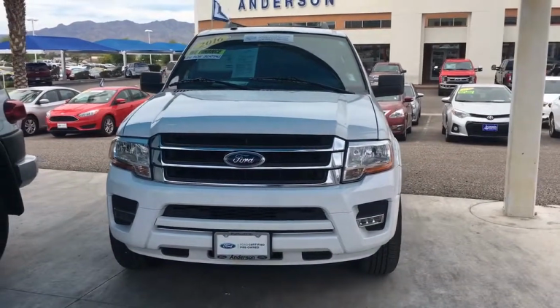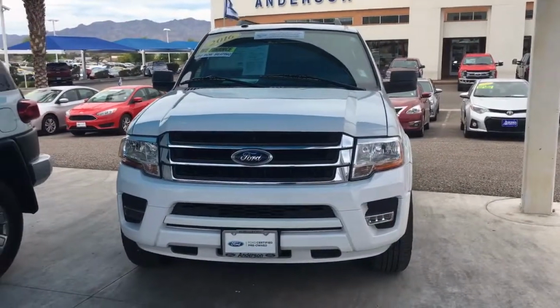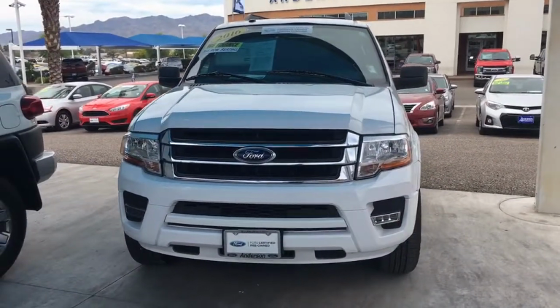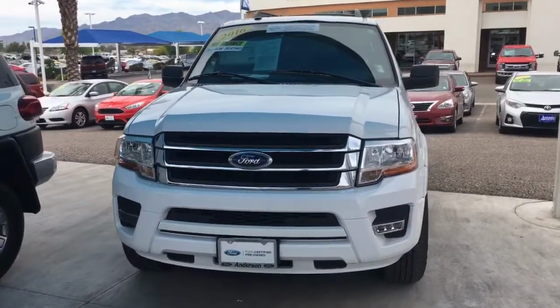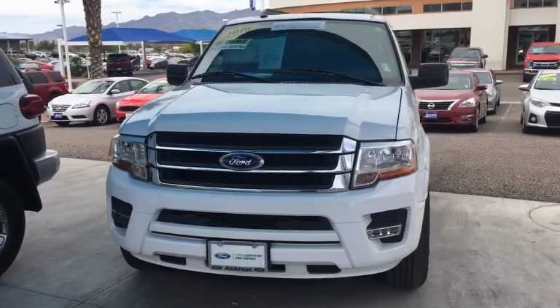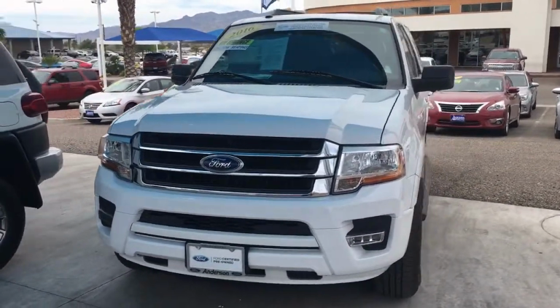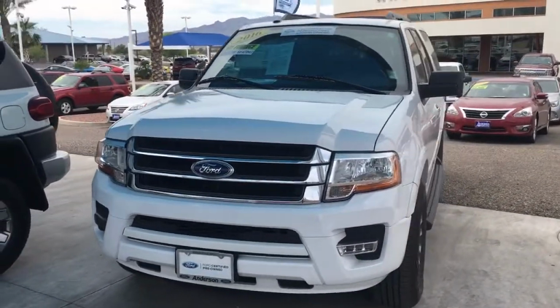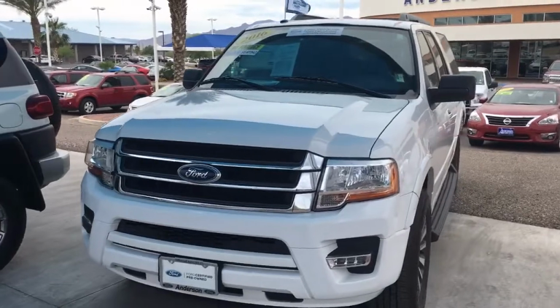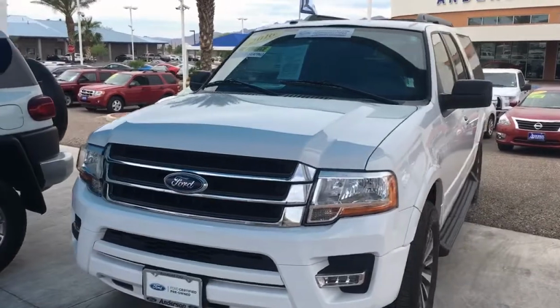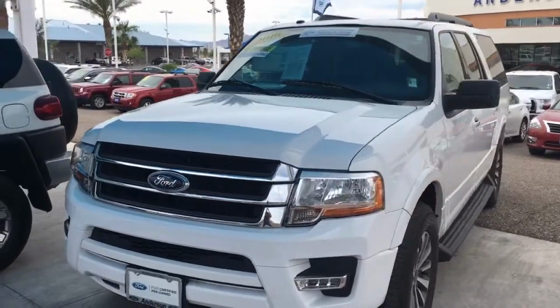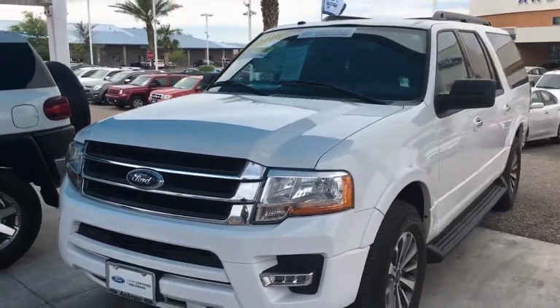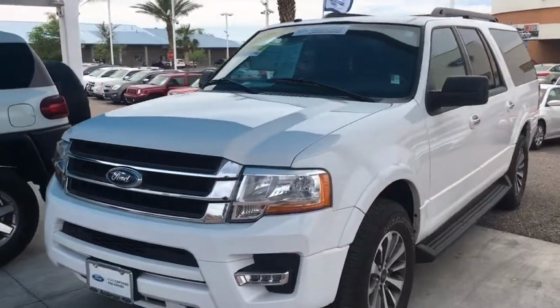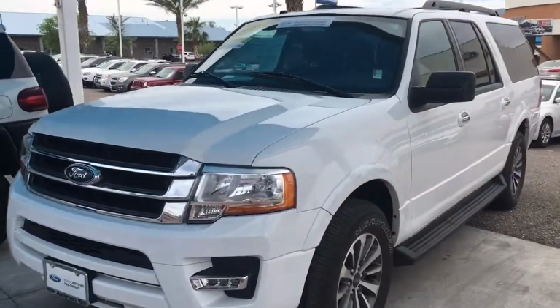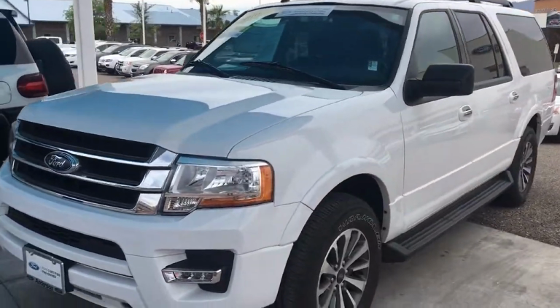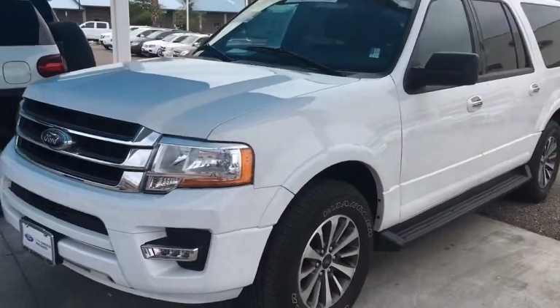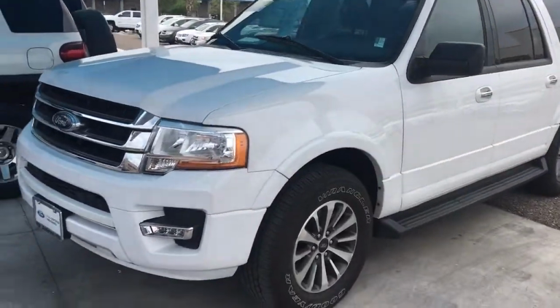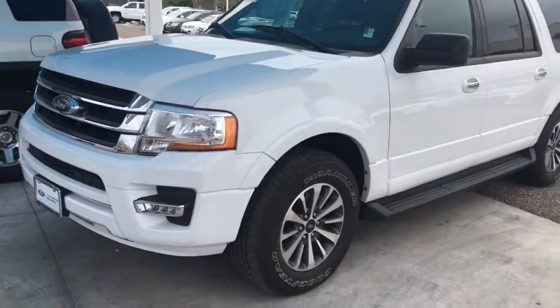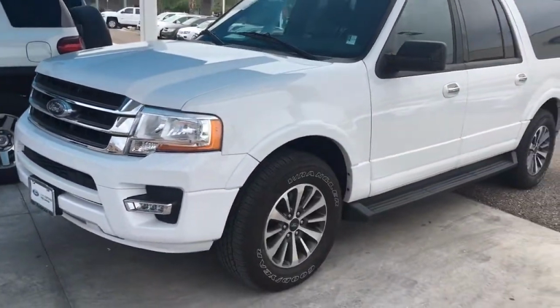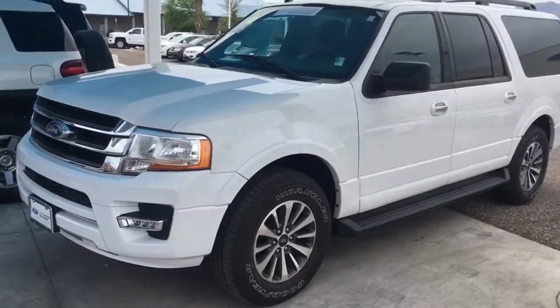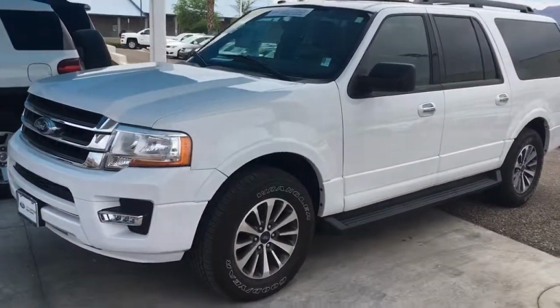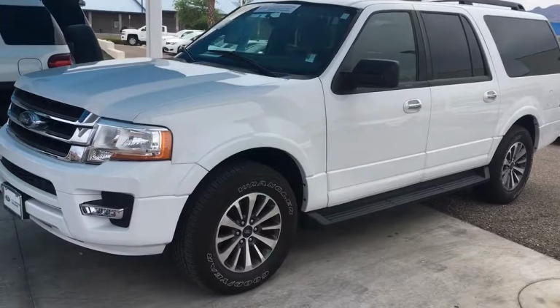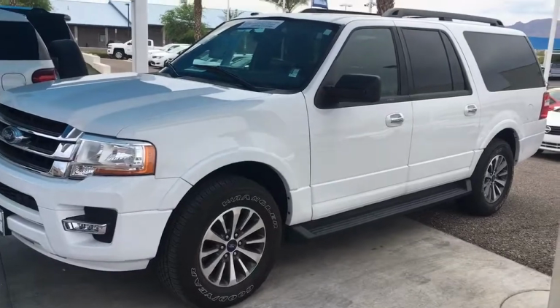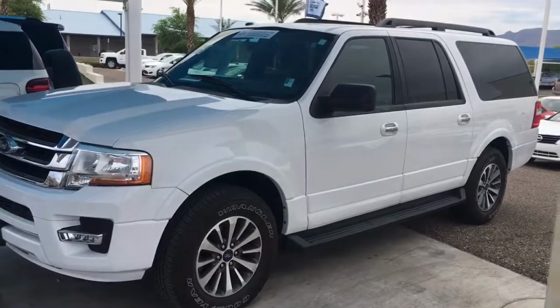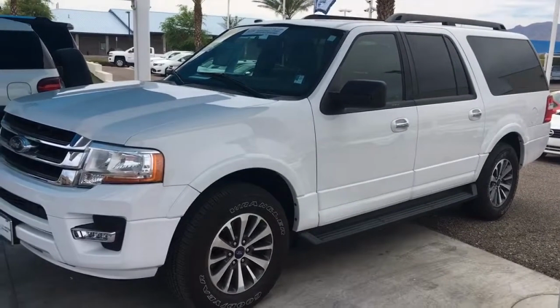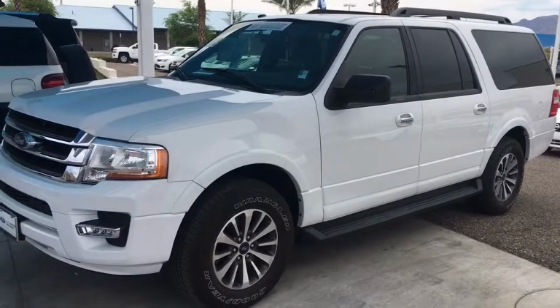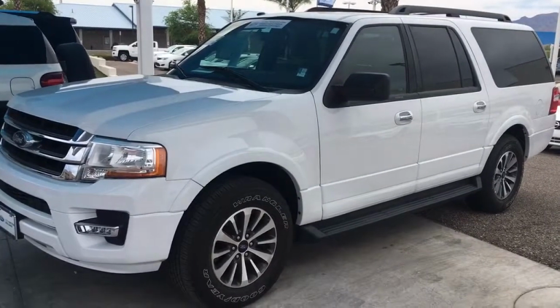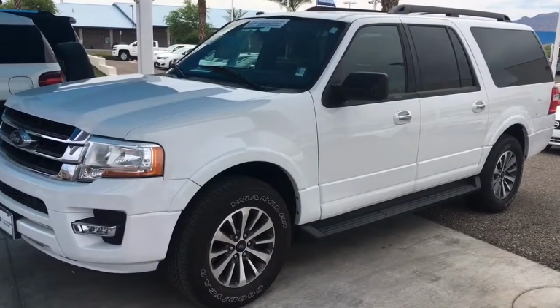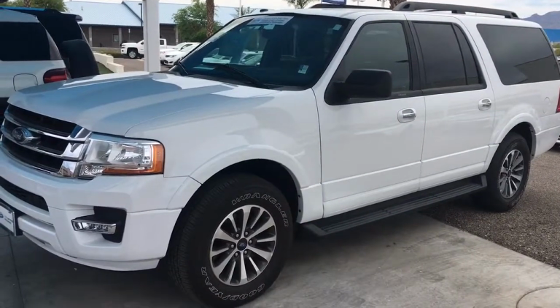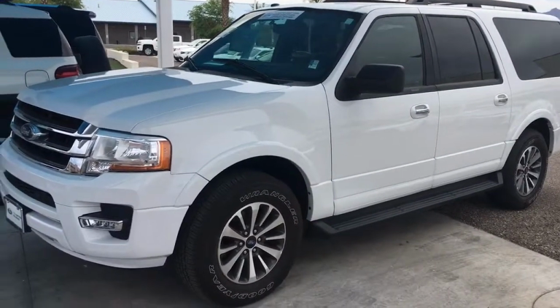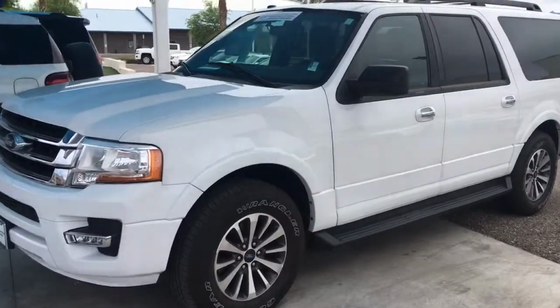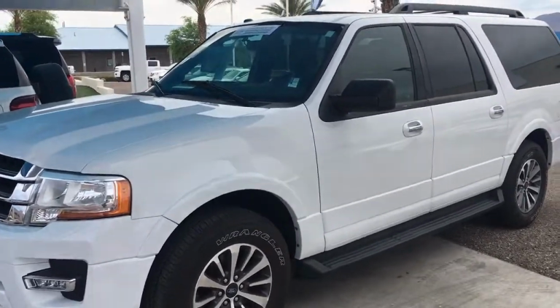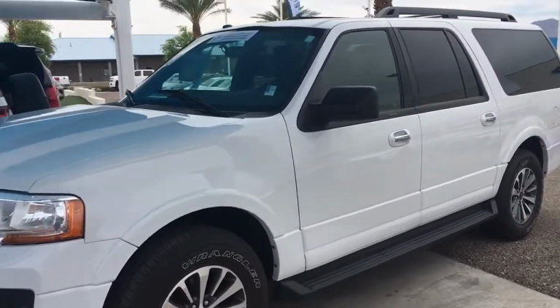Hey, how's it going? It's John from Anderson Ford of Bullhead City. I want to take a quick walk-around video of this 2016 Ford Expedition EL, the XLT trim level.